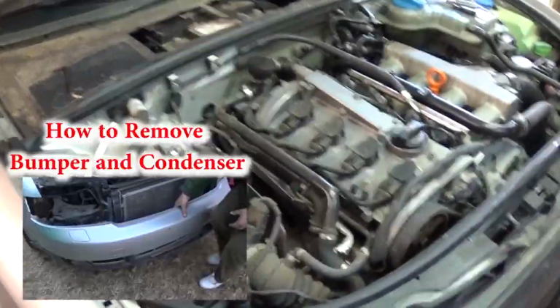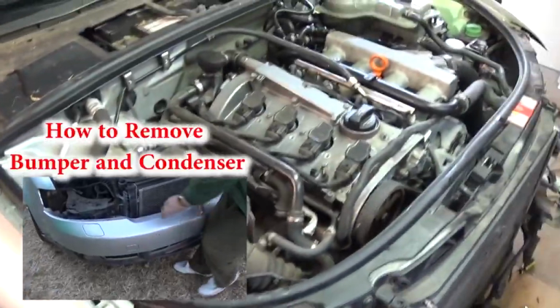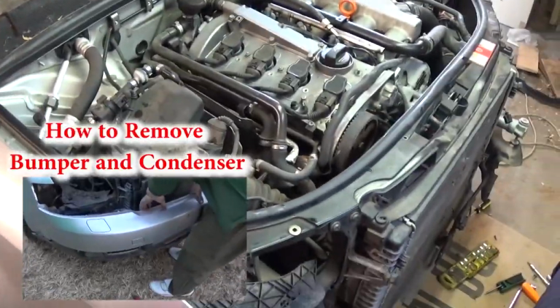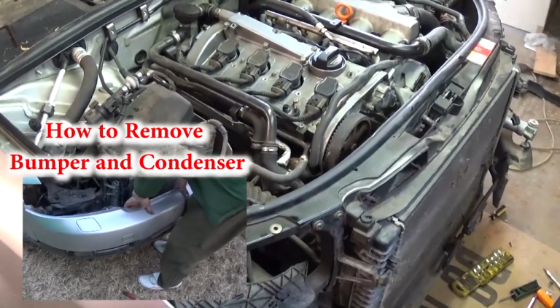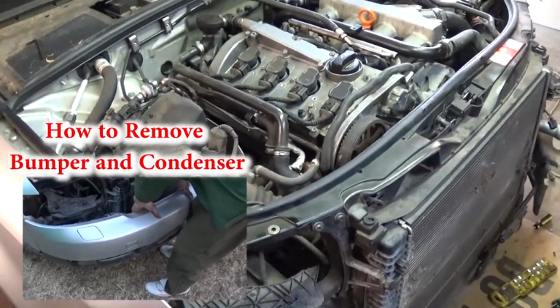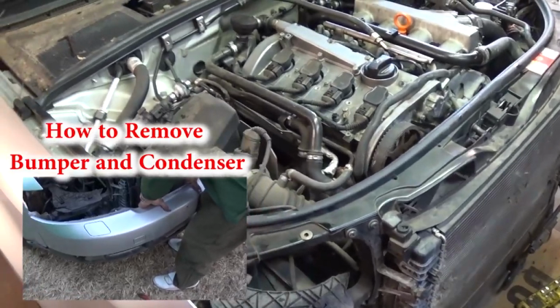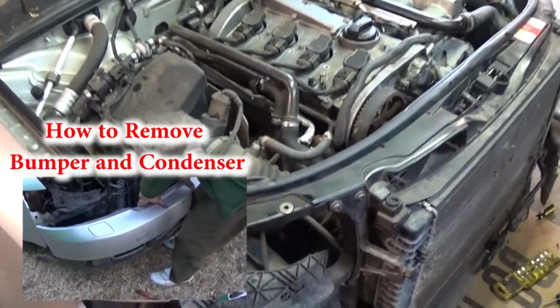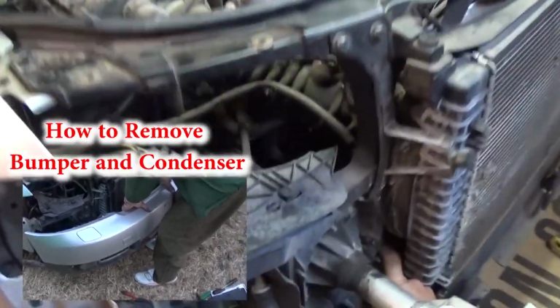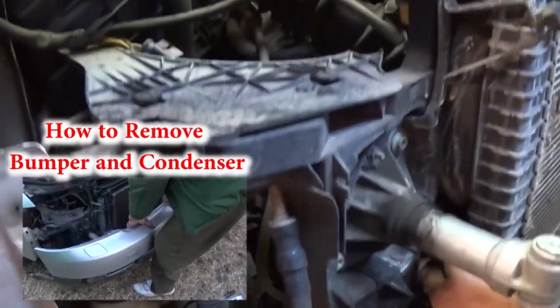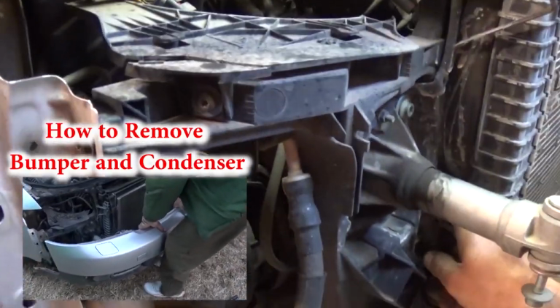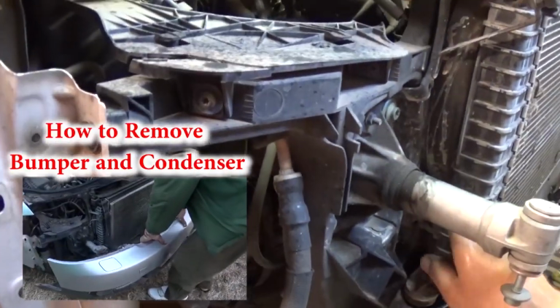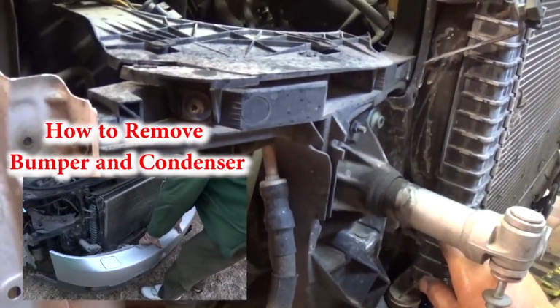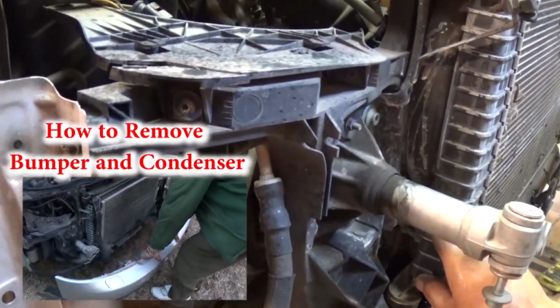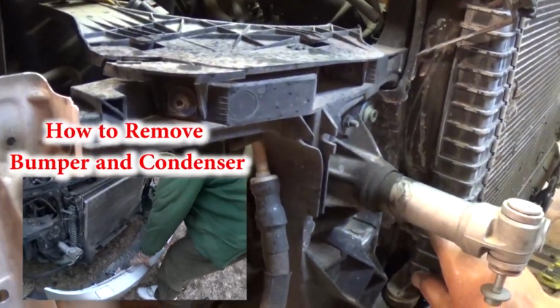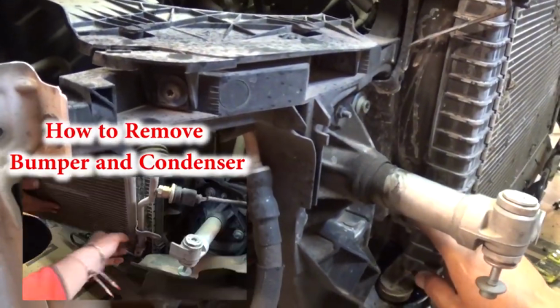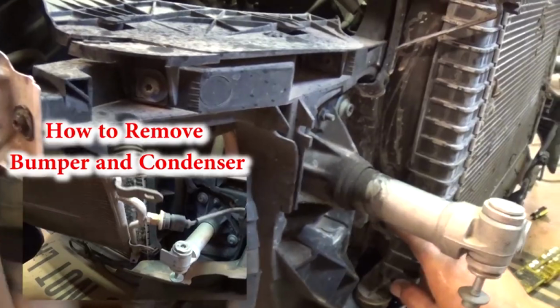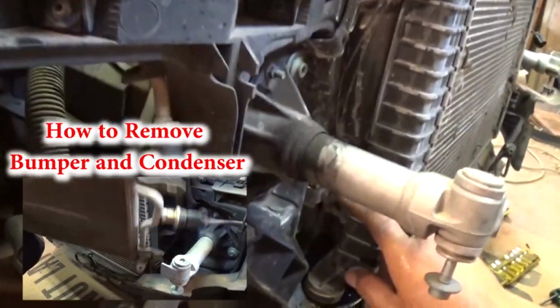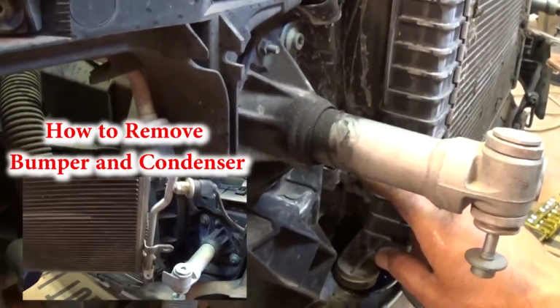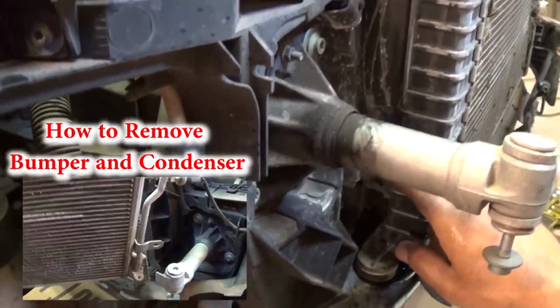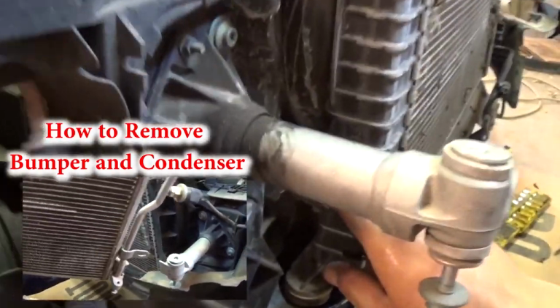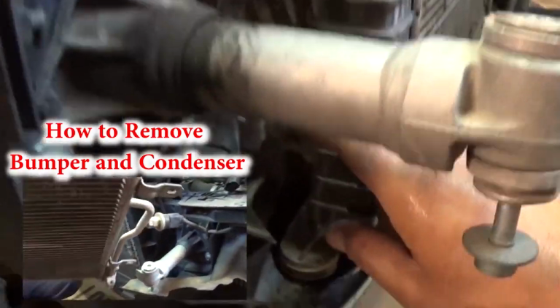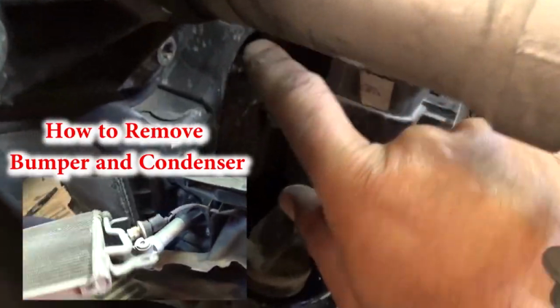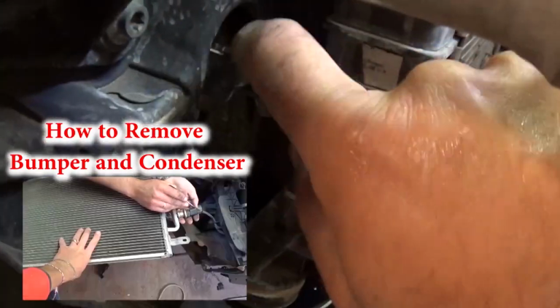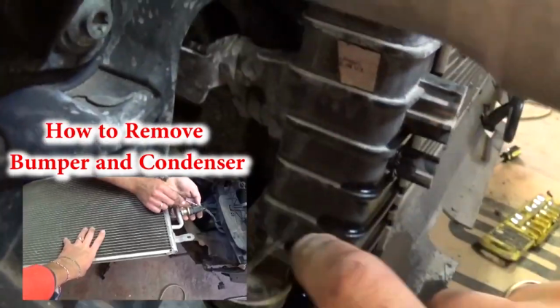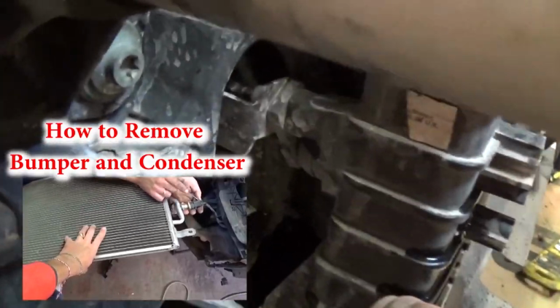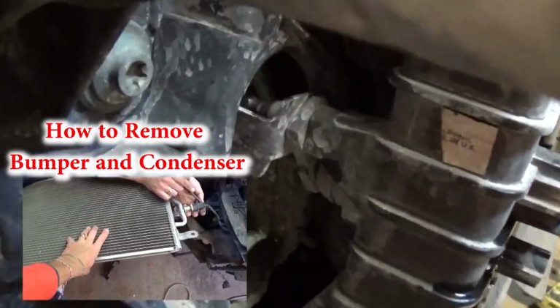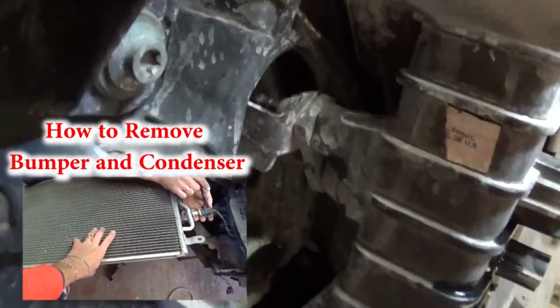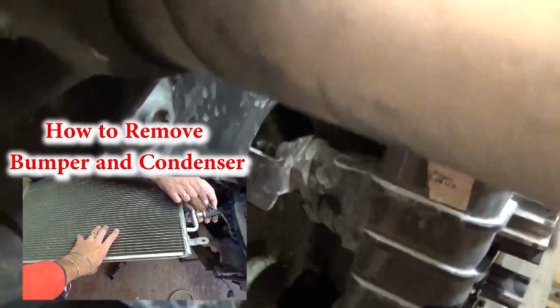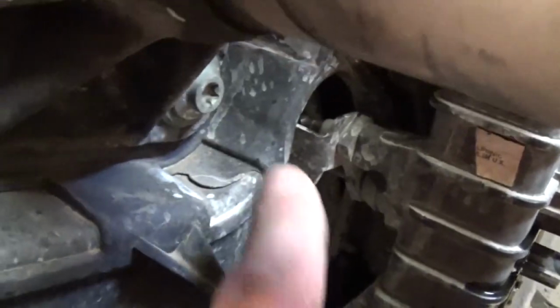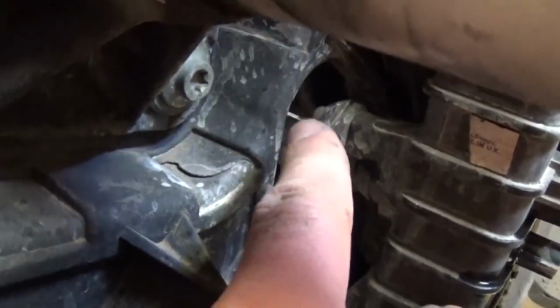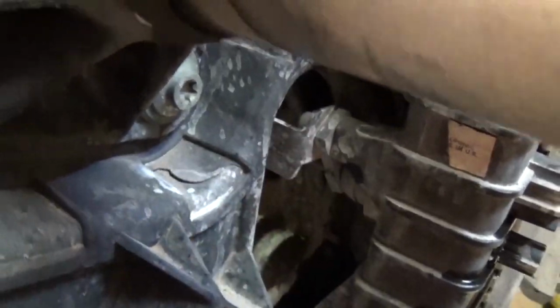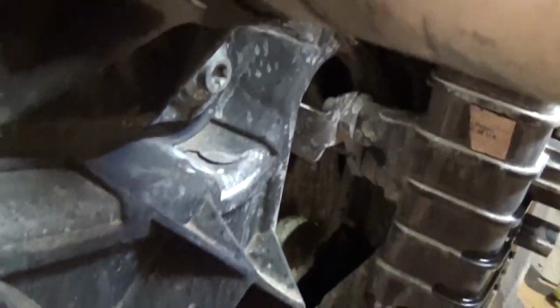What you need to do first is remove the bumper and the condenser — click on the video to watch how to do that. Next, right here, we have one bolt that we need to take off.